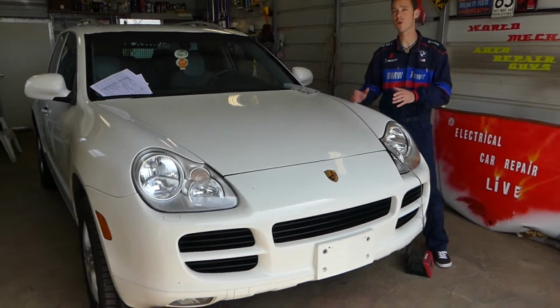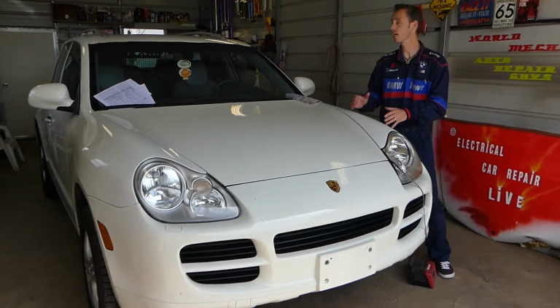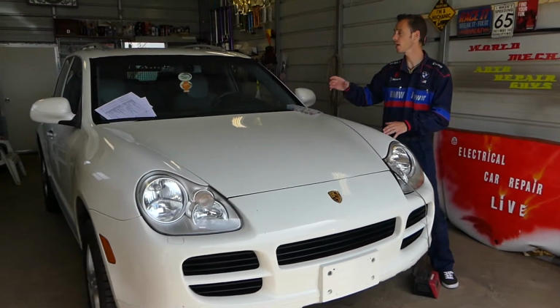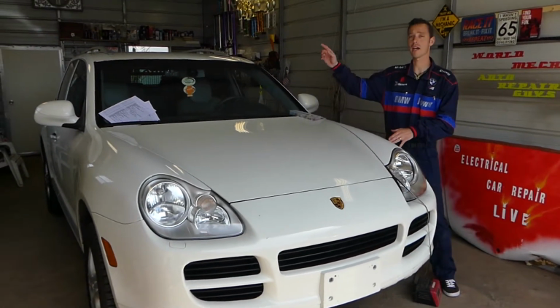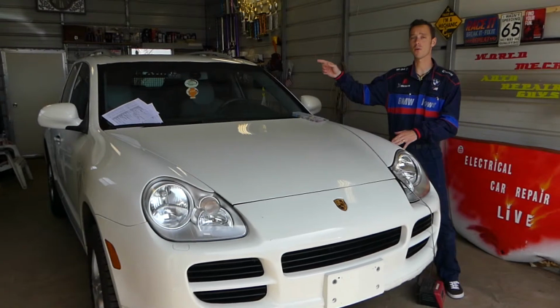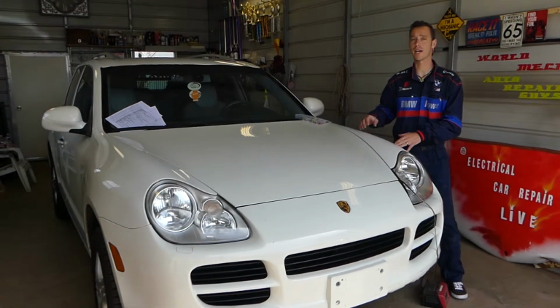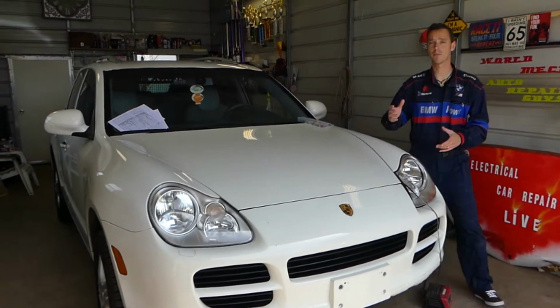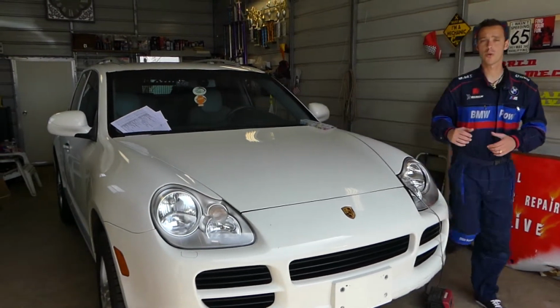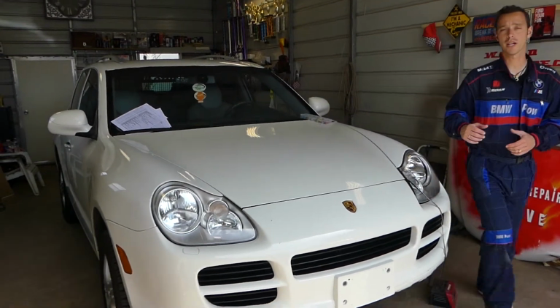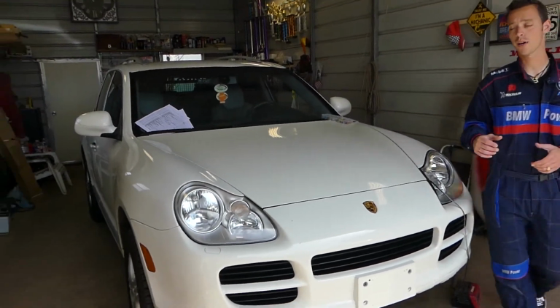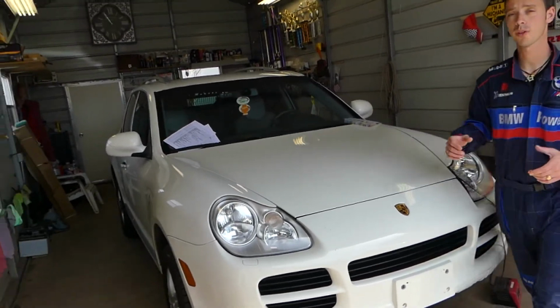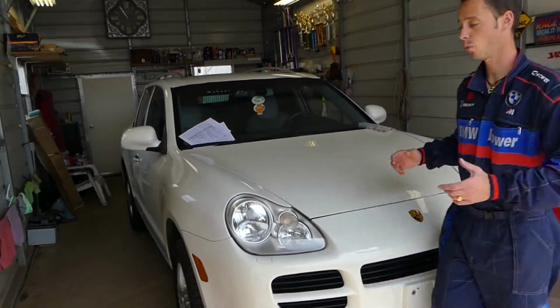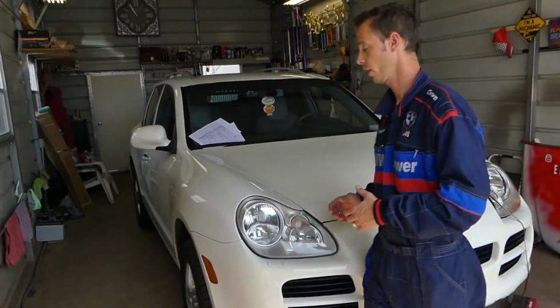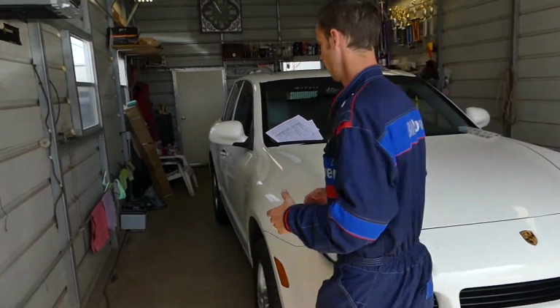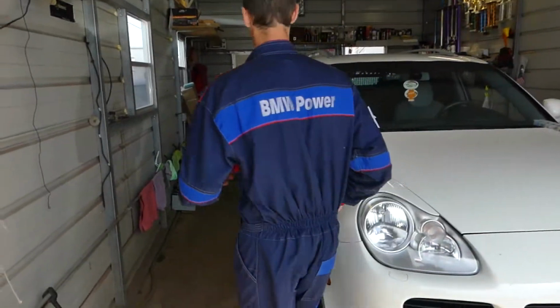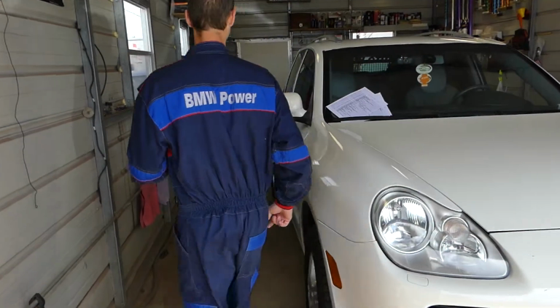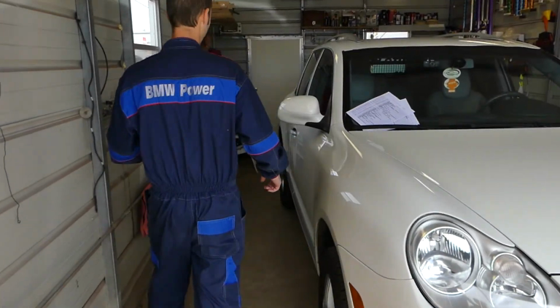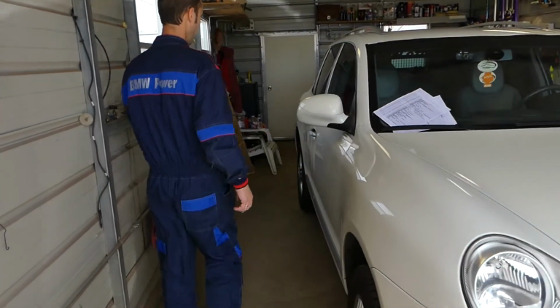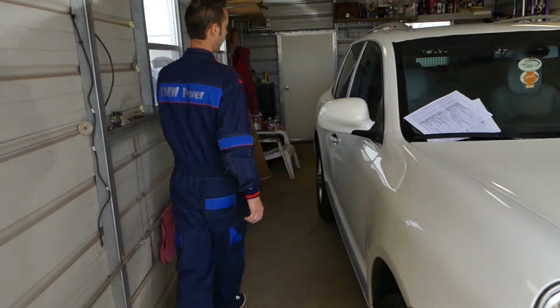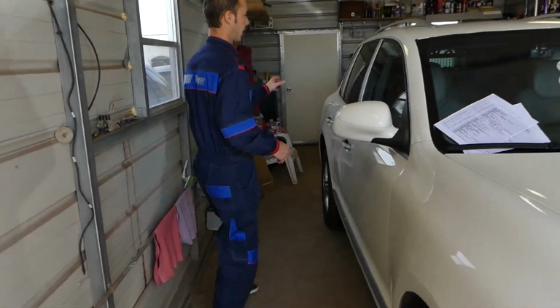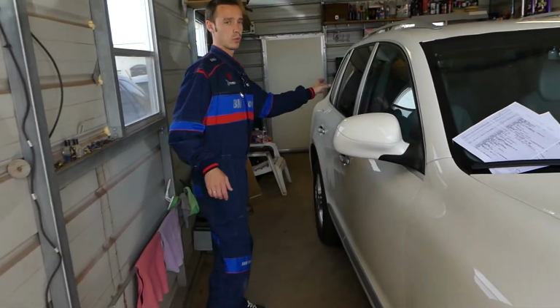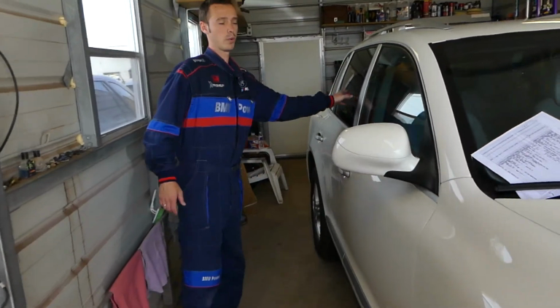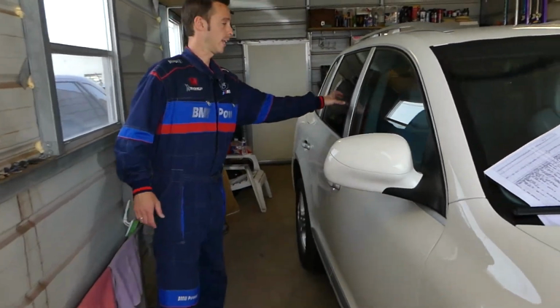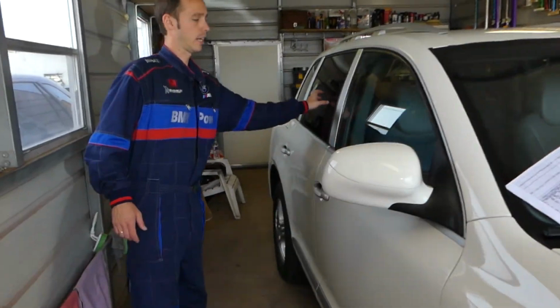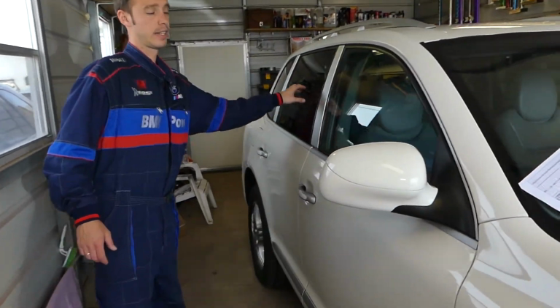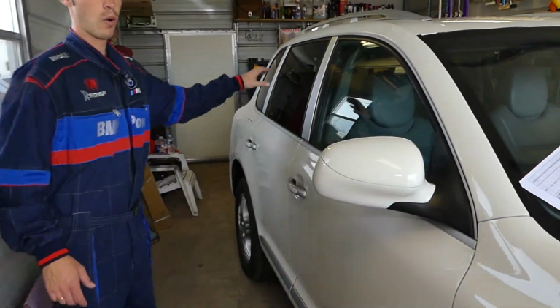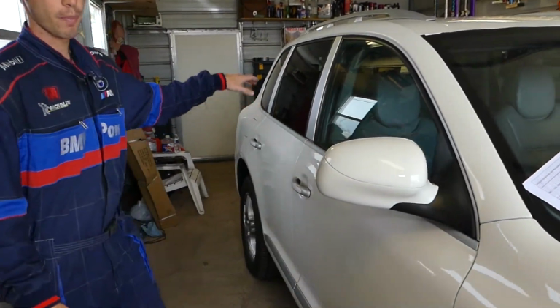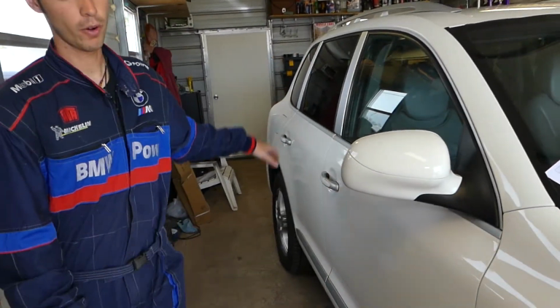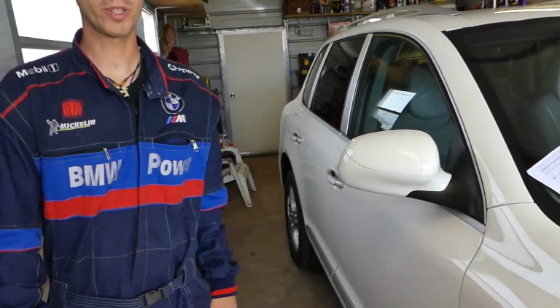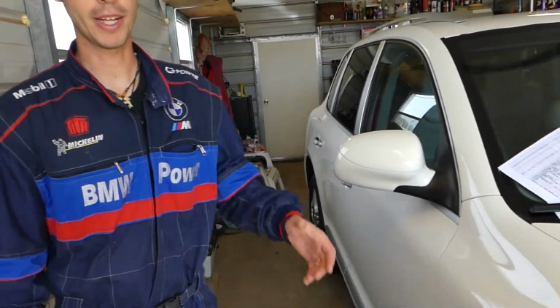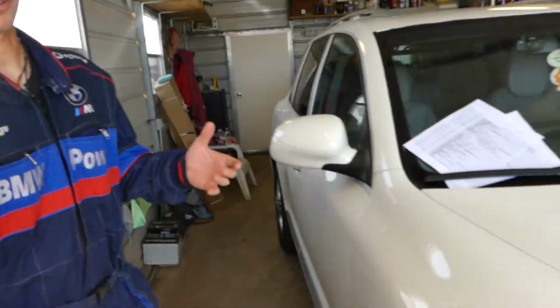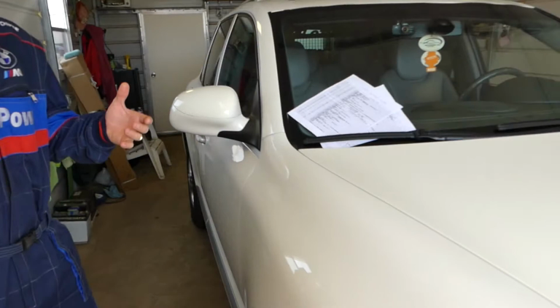If your rear right window doesn't work — let me show you — this window right here doesn't go up or down. We'll explain how to fix that.